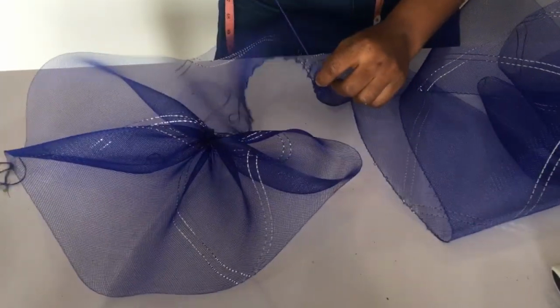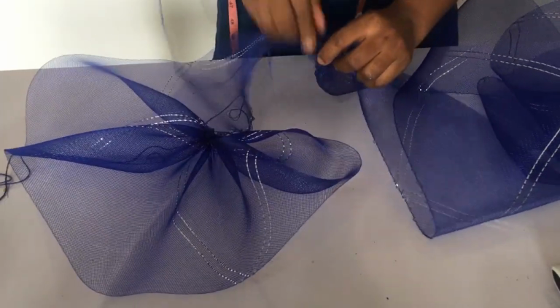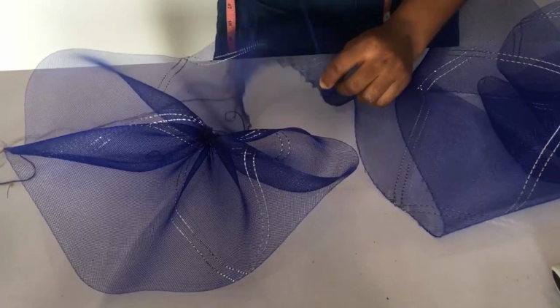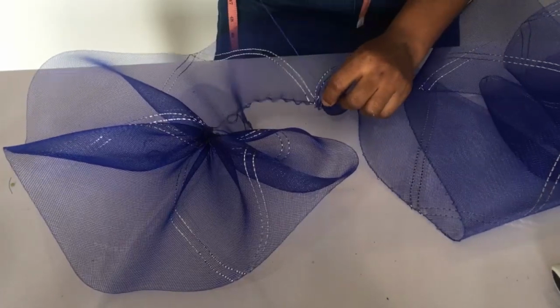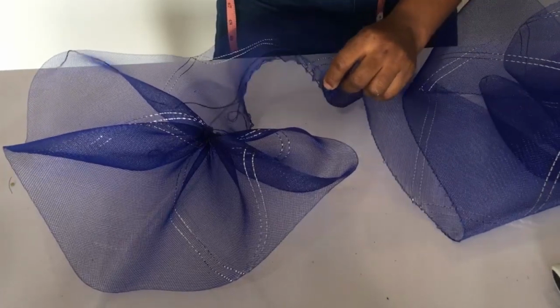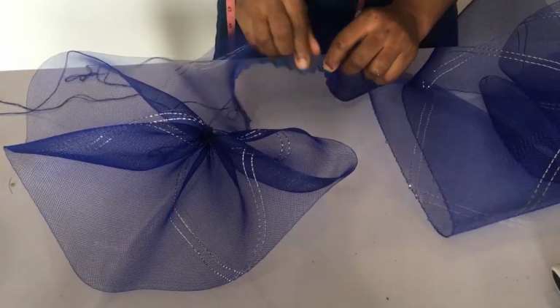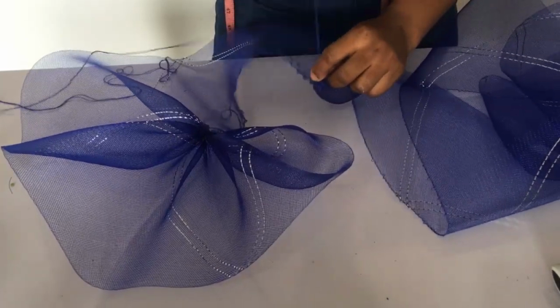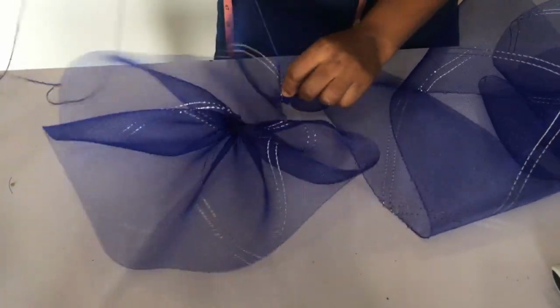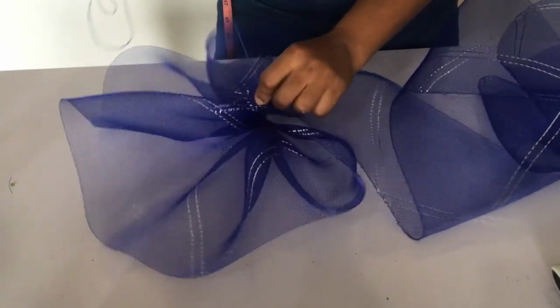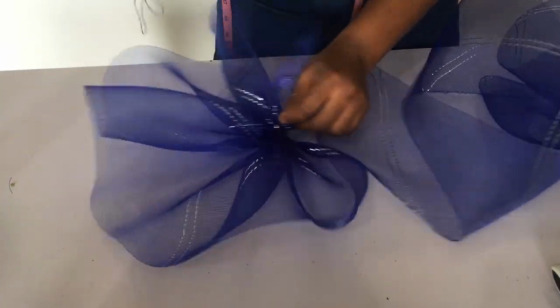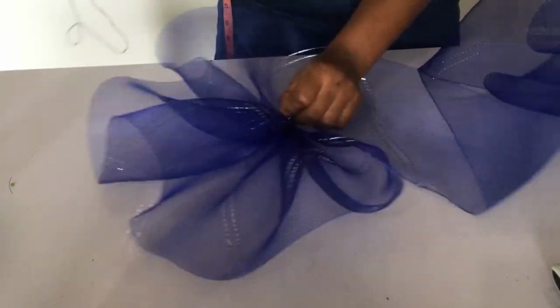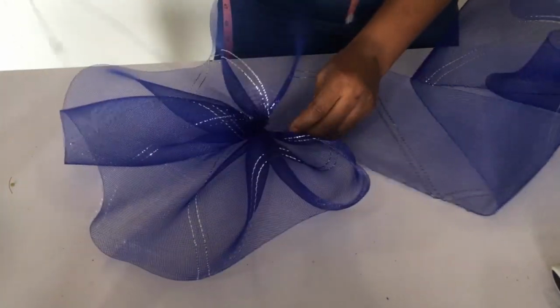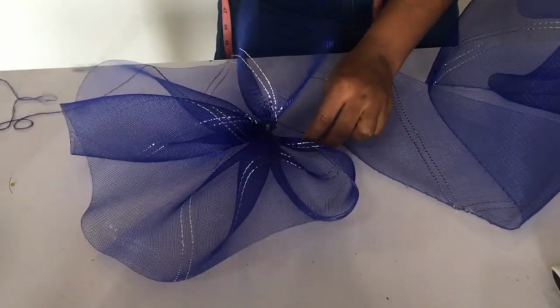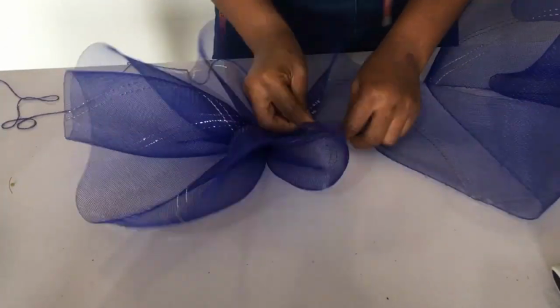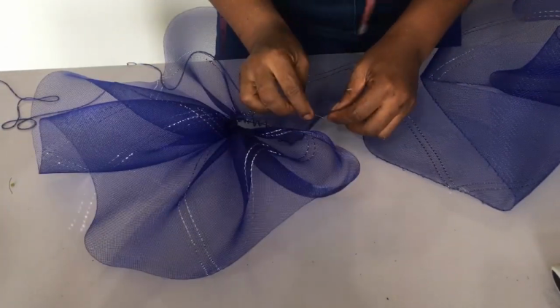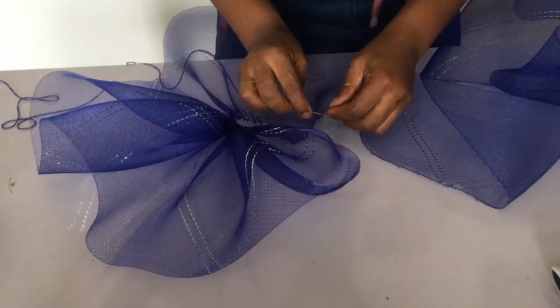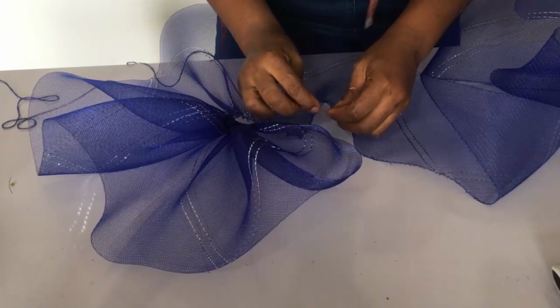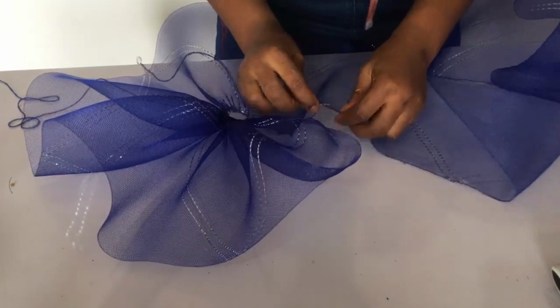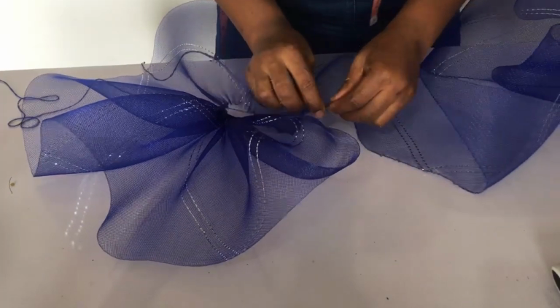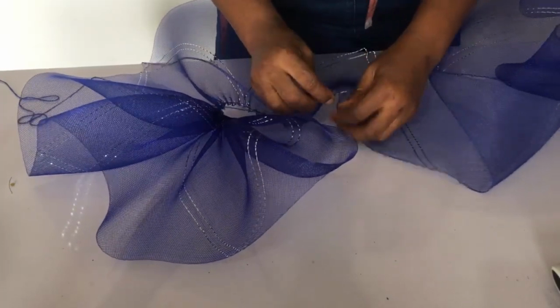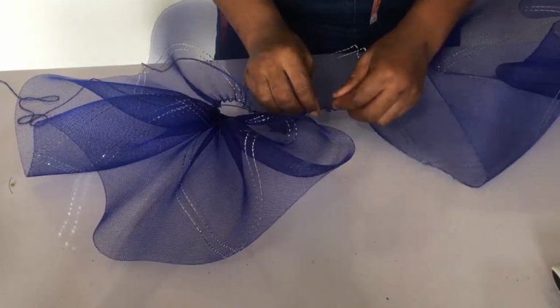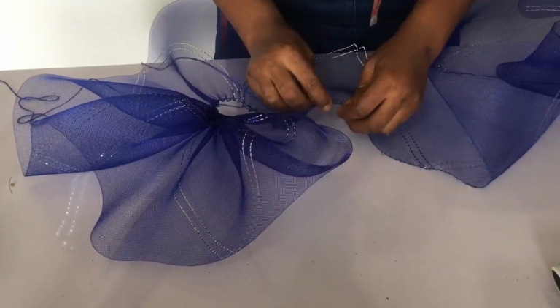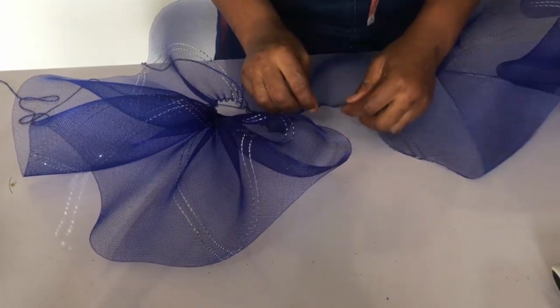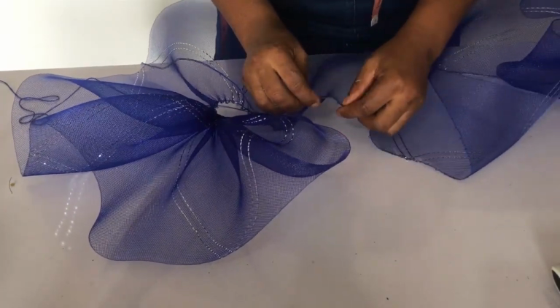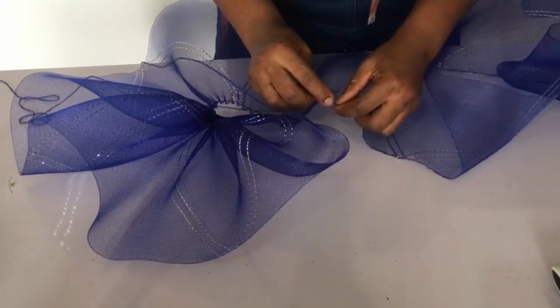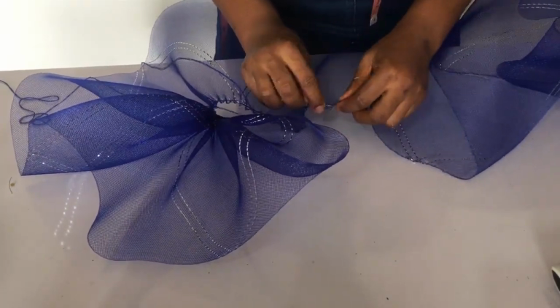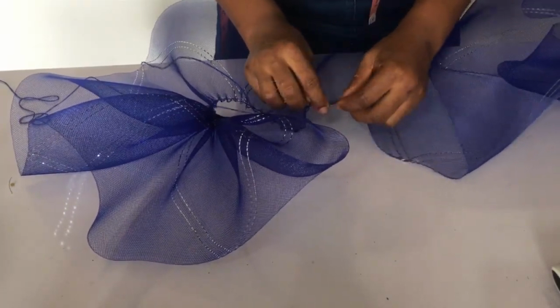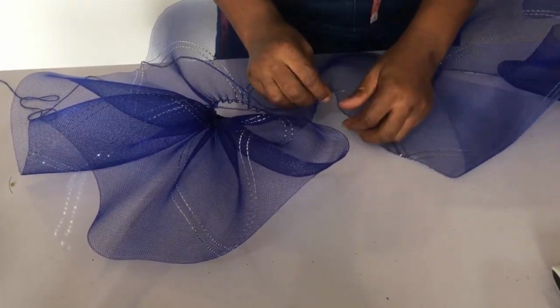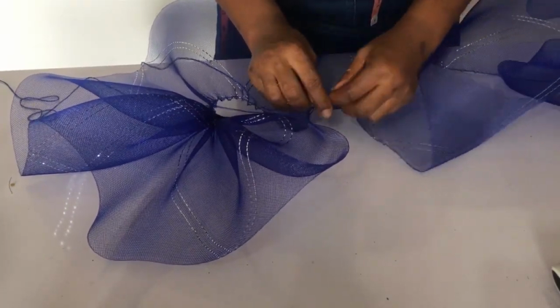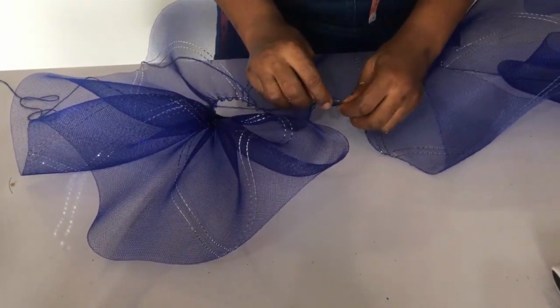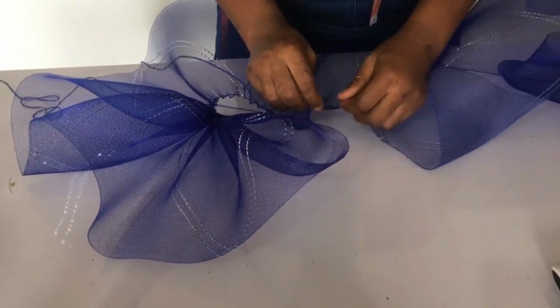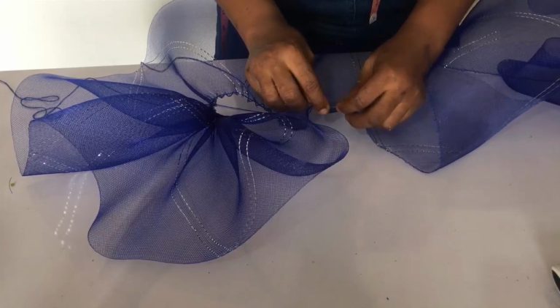As you sew, you want to ensure that you squeeze it also. This makes it easier than waiting to the end. So as you sew, just be squeezing it tight so that it forms pleats.